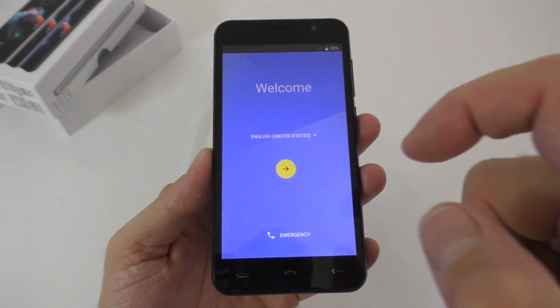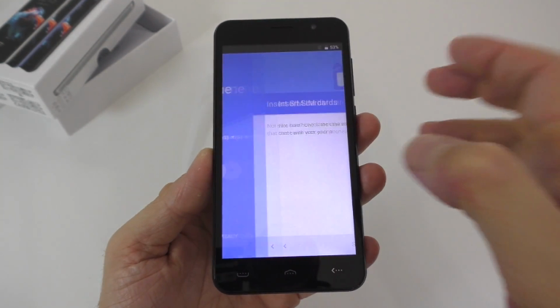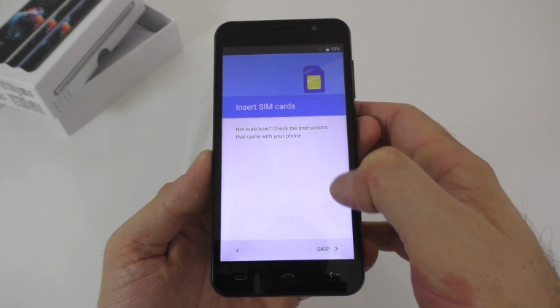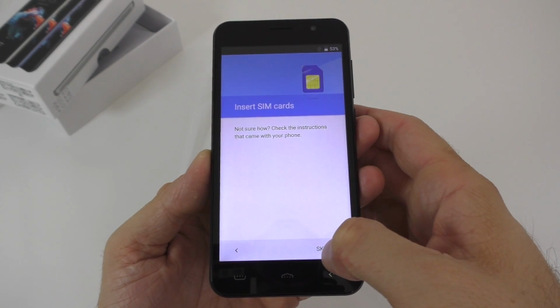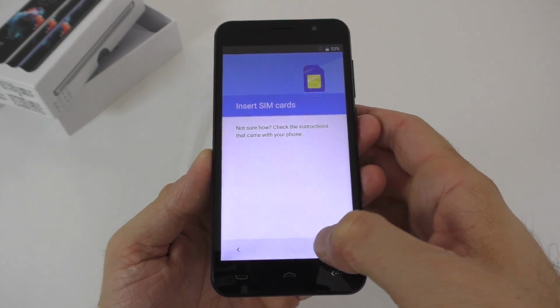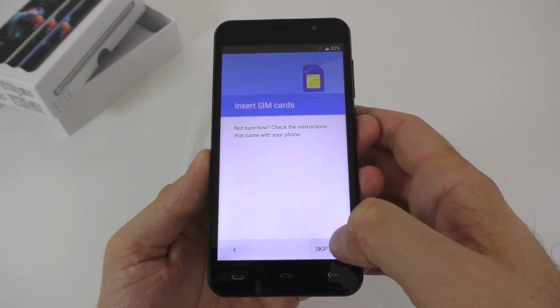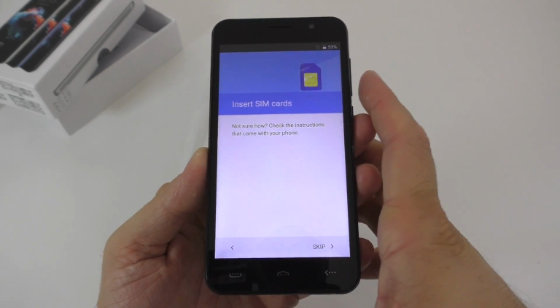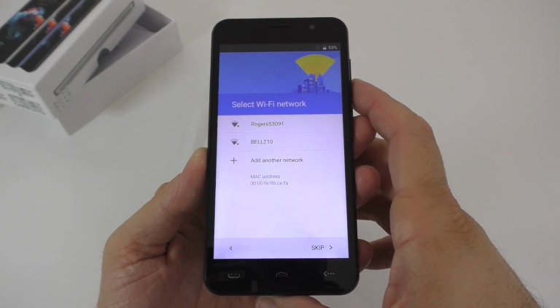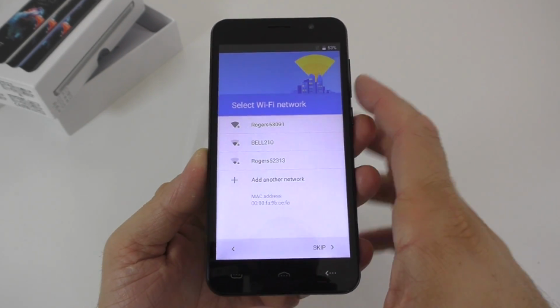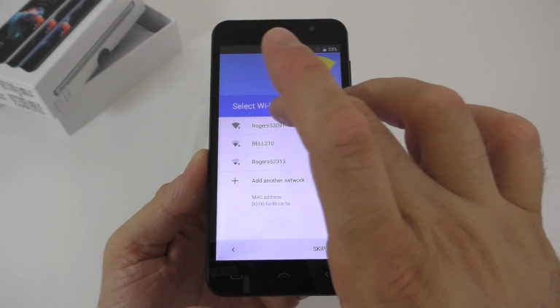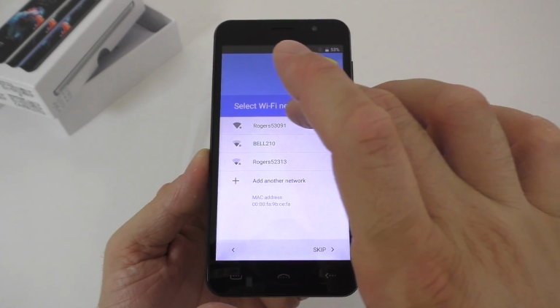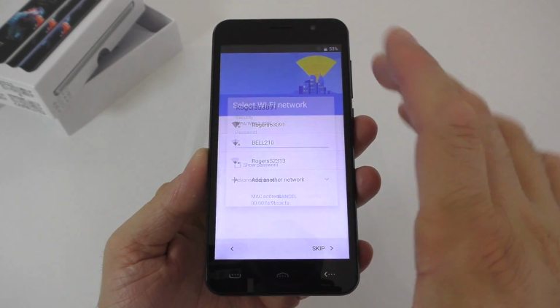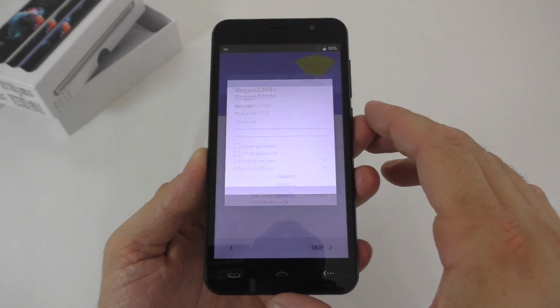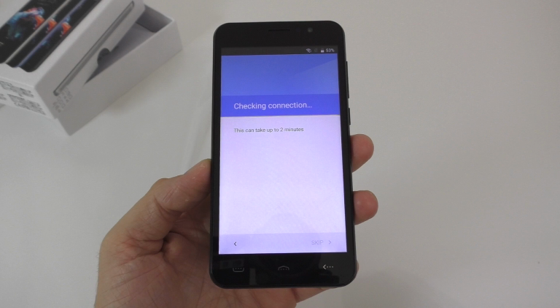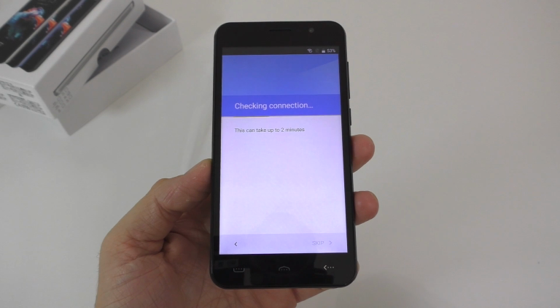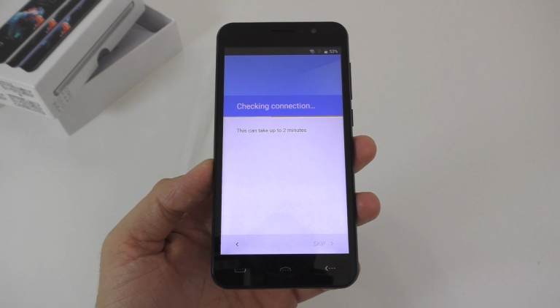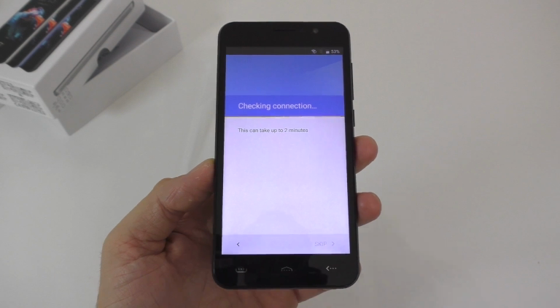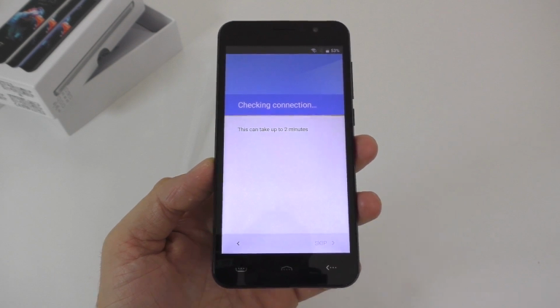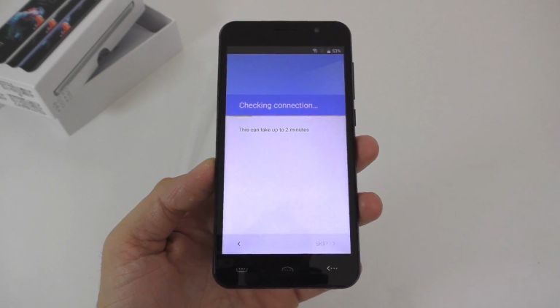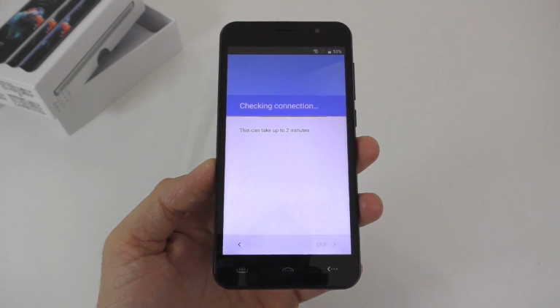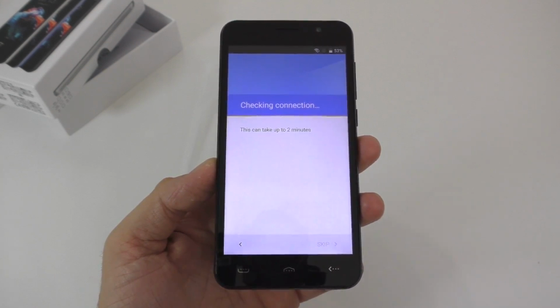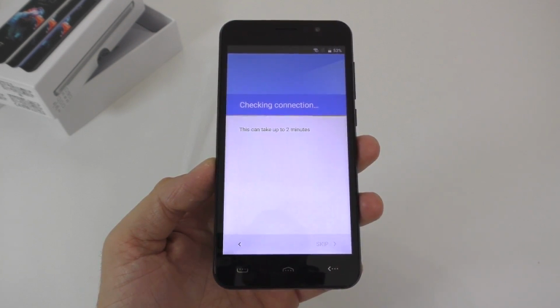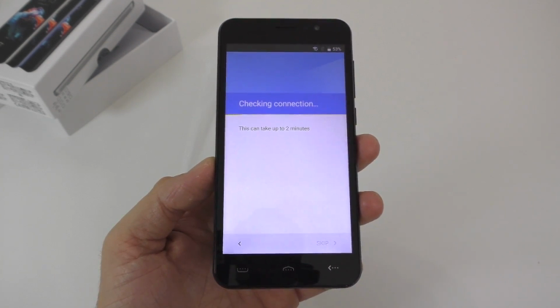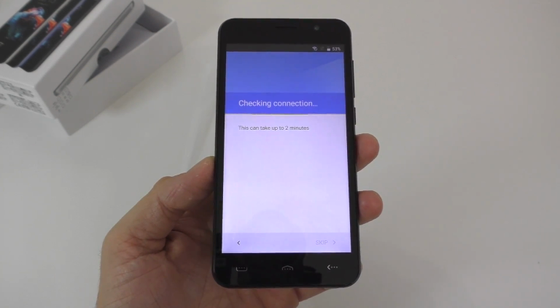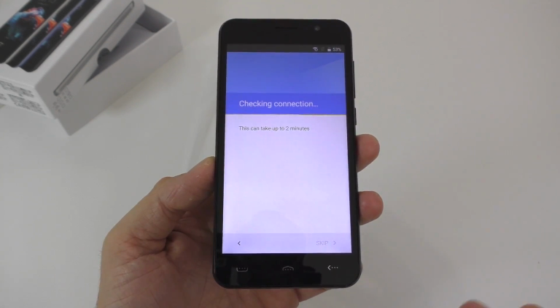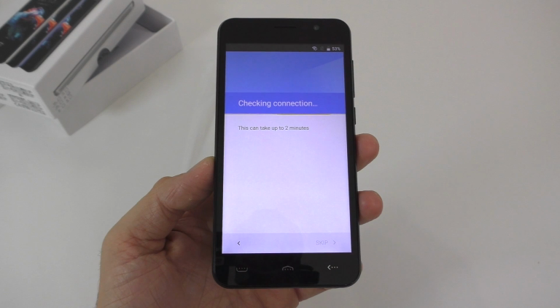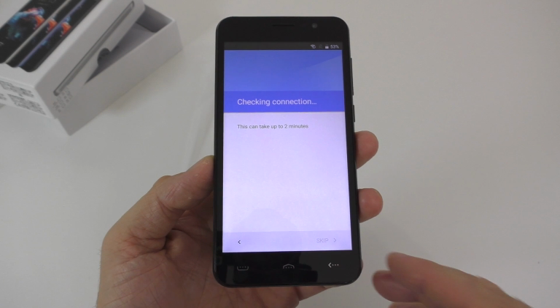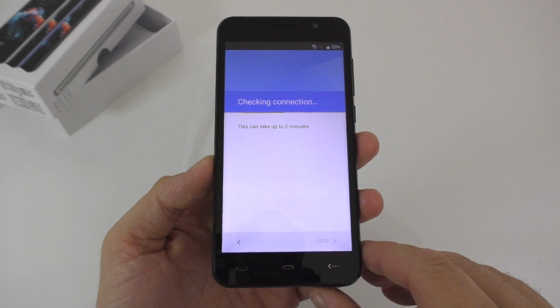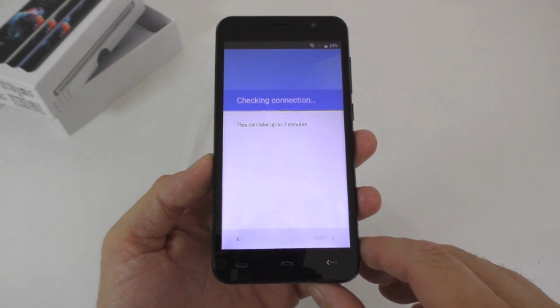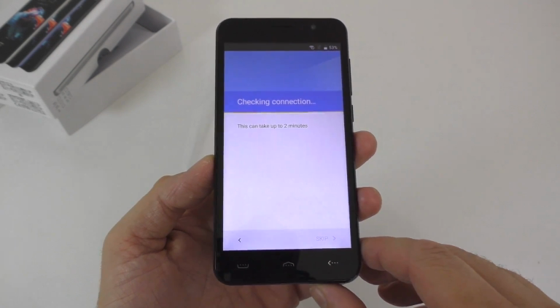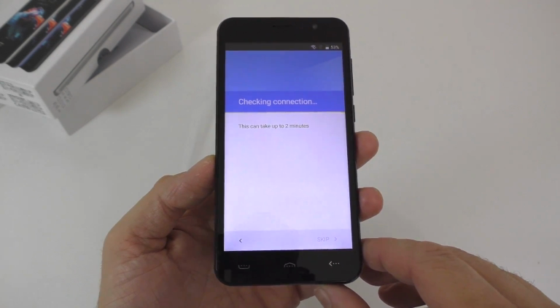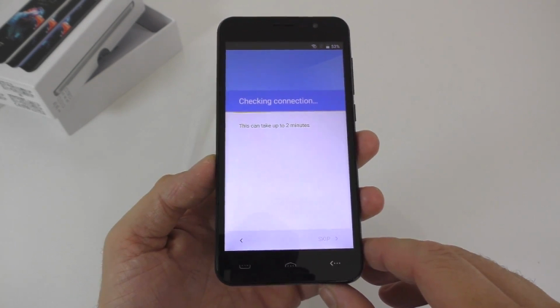So let's go through the setup. We'll skip the SIM cards and connect to the Wi-Fi. I can already tell you that the phone can only see 2.4GHz Wi-Fi networks, so we don't have dual-band Wi-Fi on it.